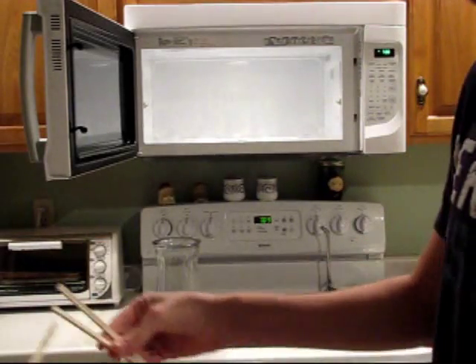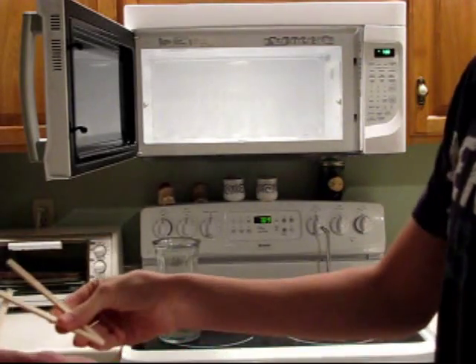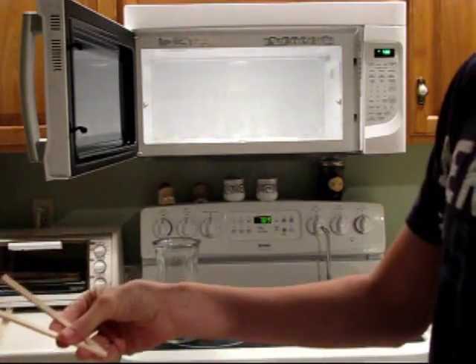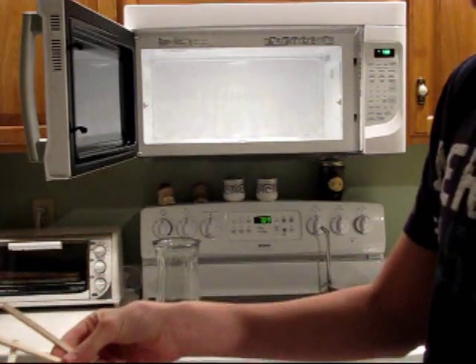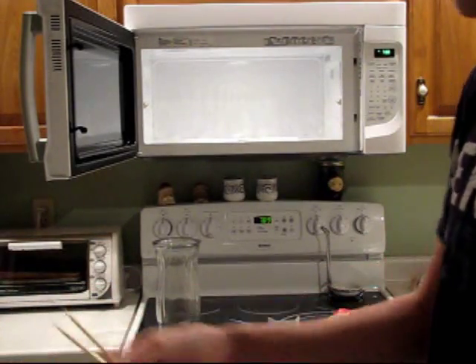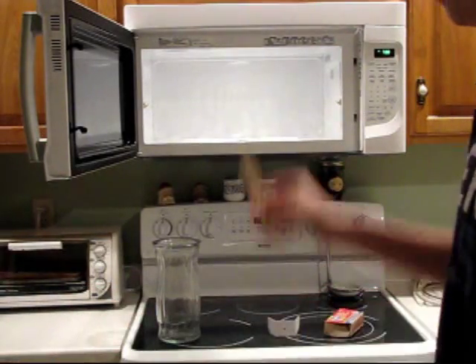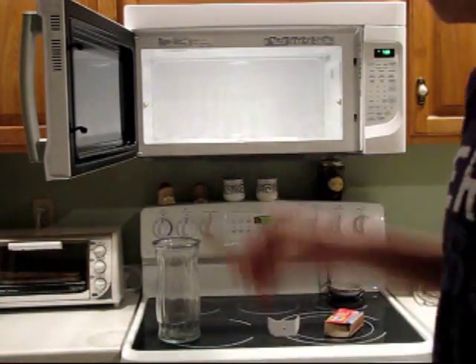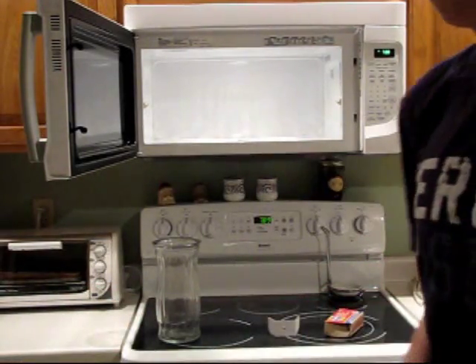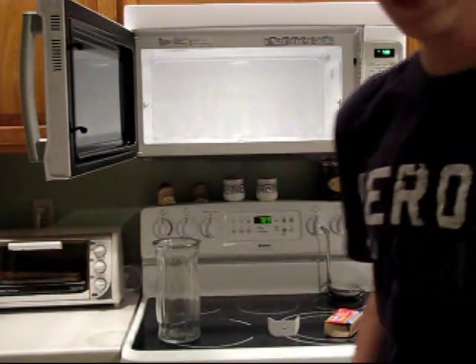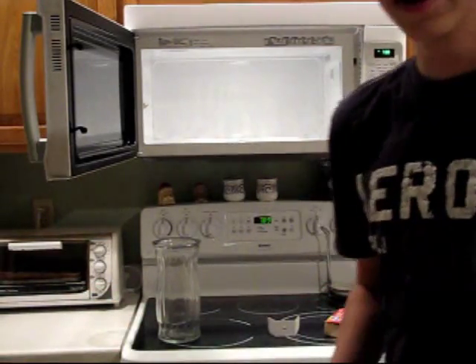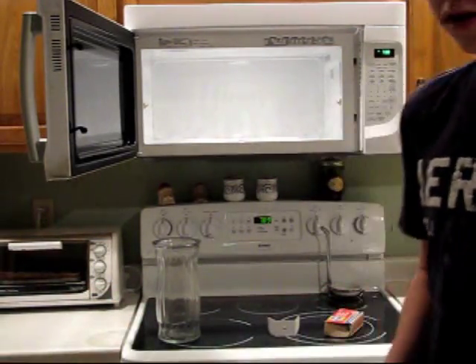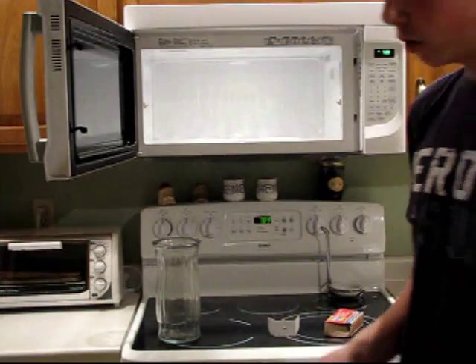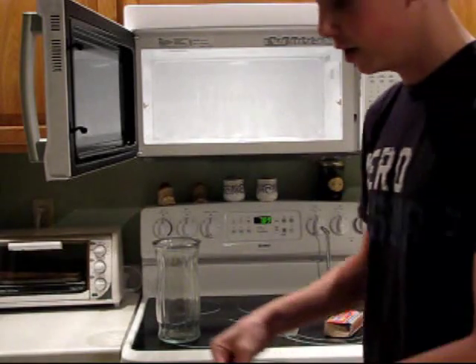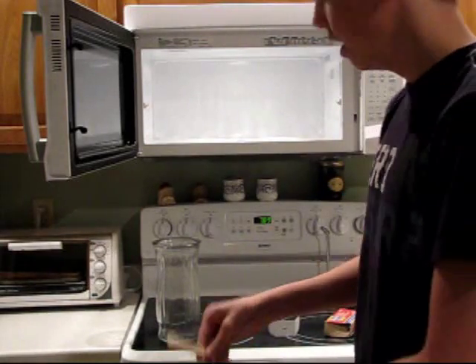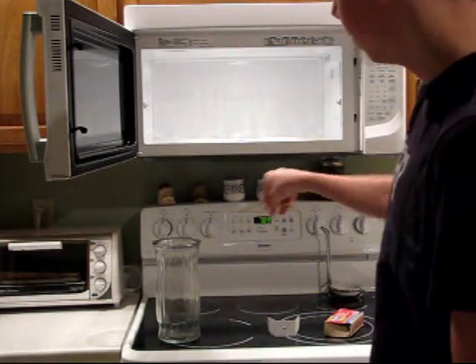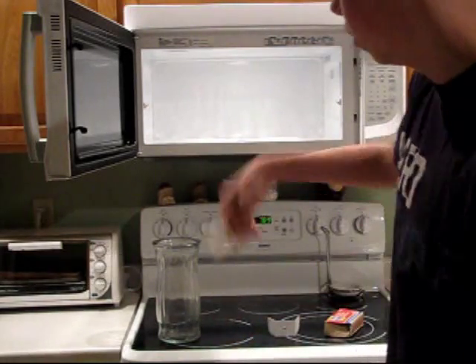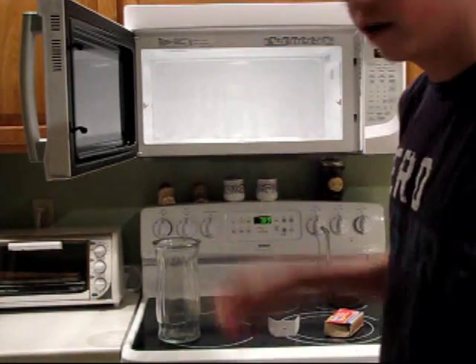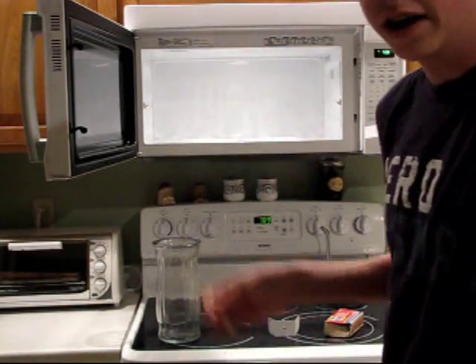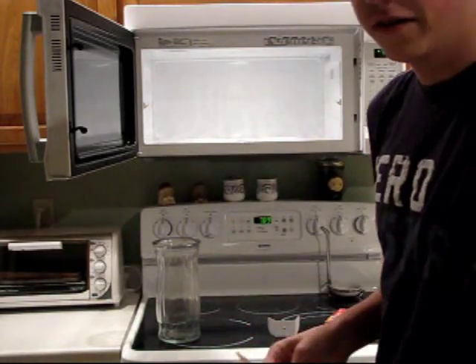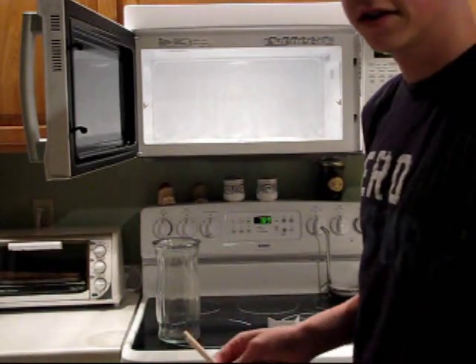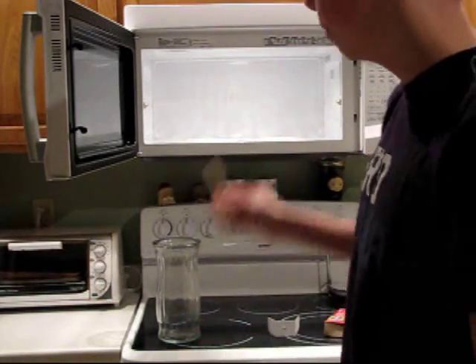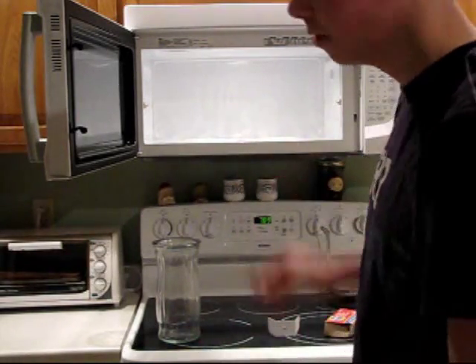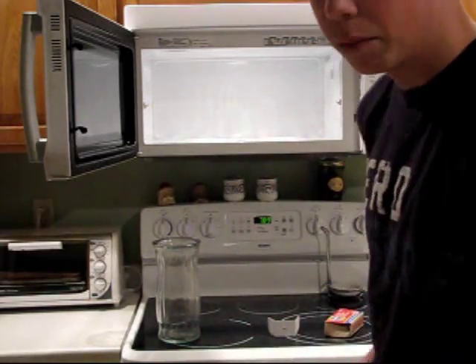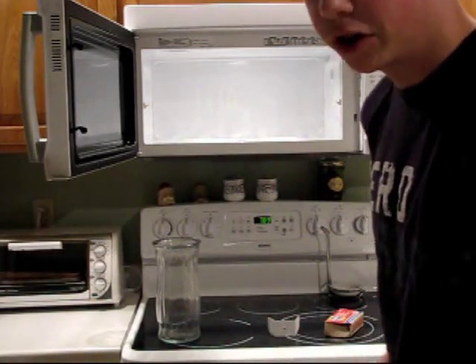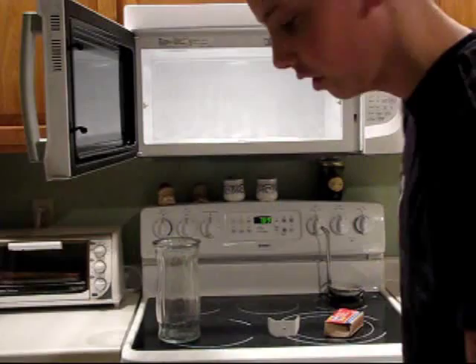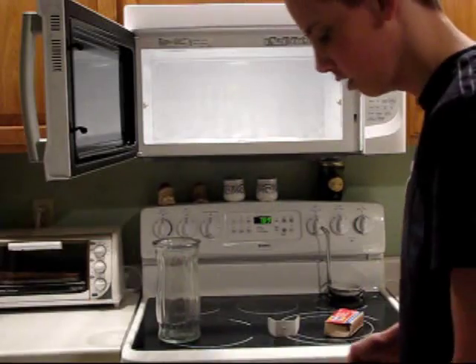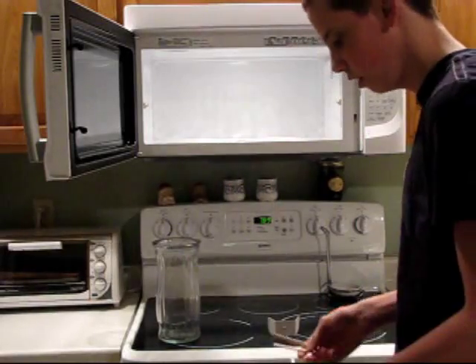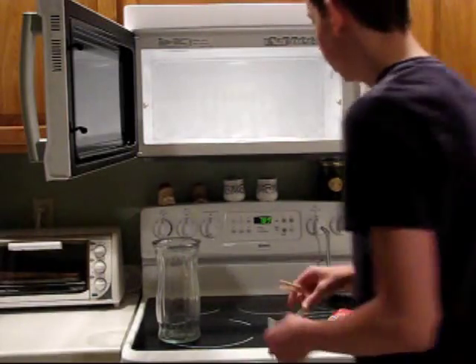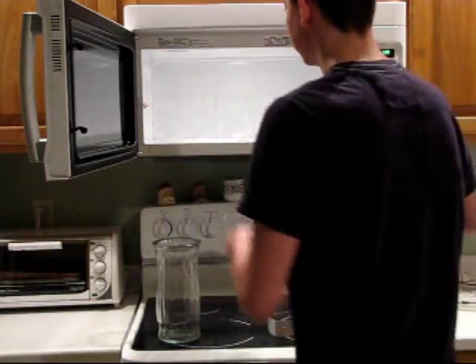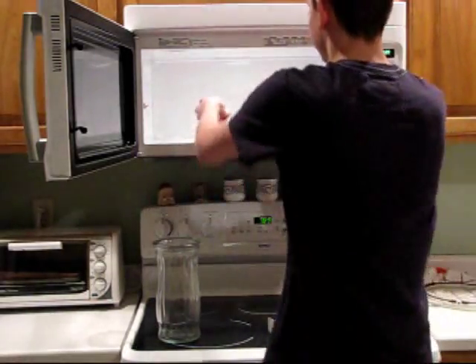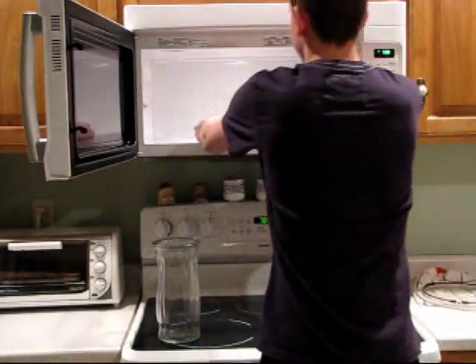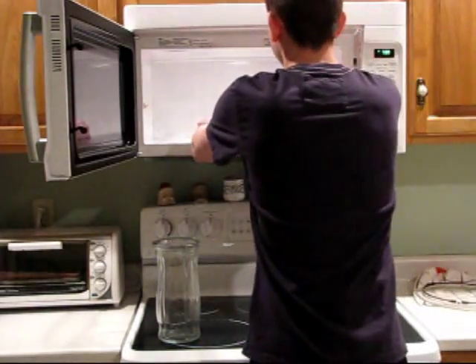Next I'm gonna take my pieces of wood and put them in a little square at the bottom of the microwave to stand my vase on. Now this is important because if there's no air to get into the vase your match will go out prematurely. So I'm just gonna set them in here.